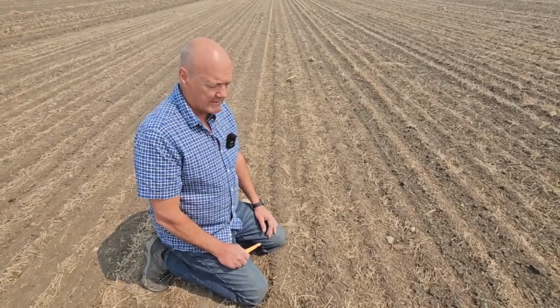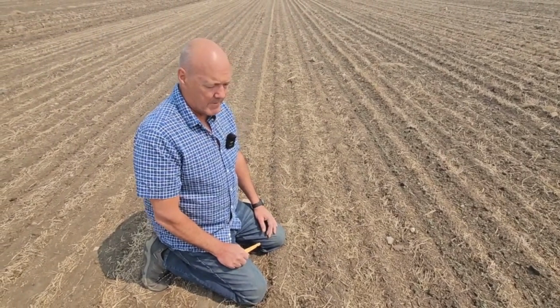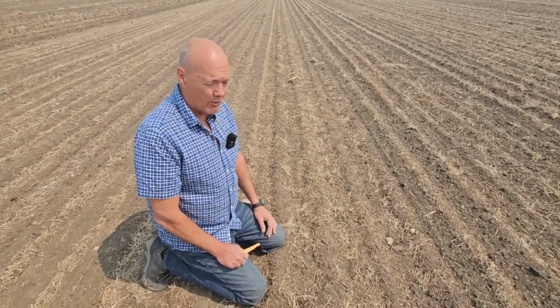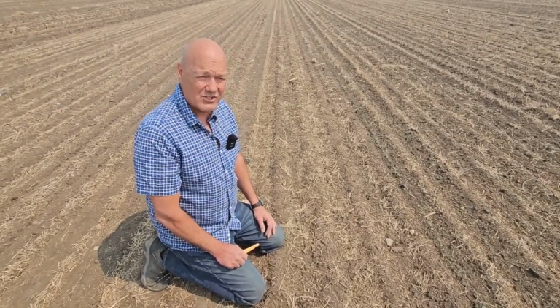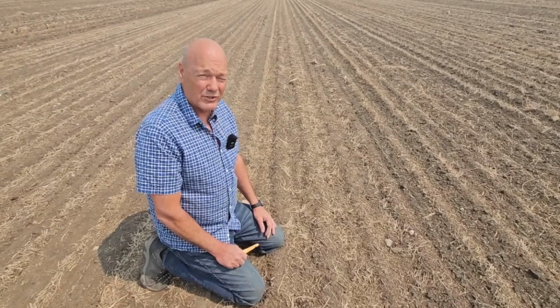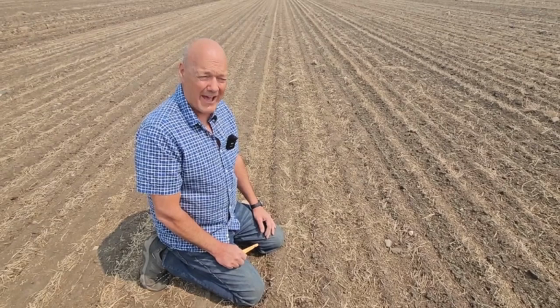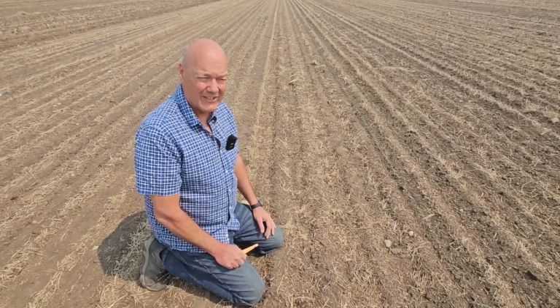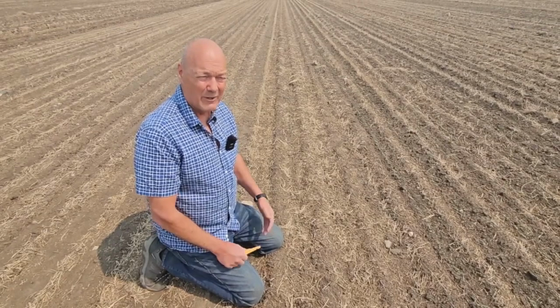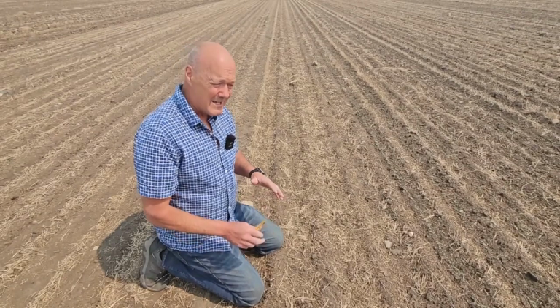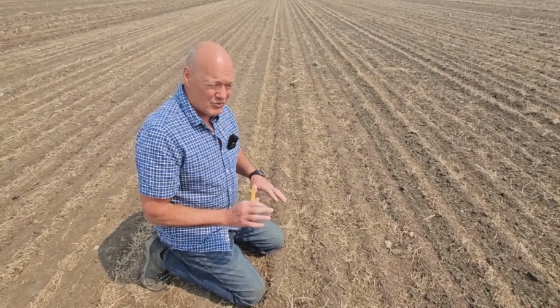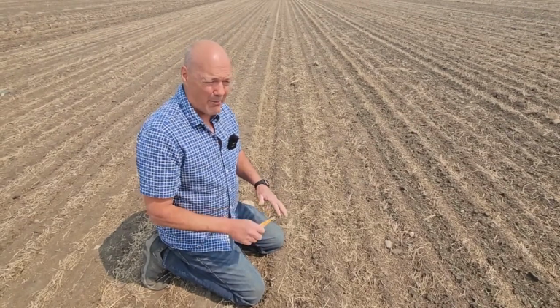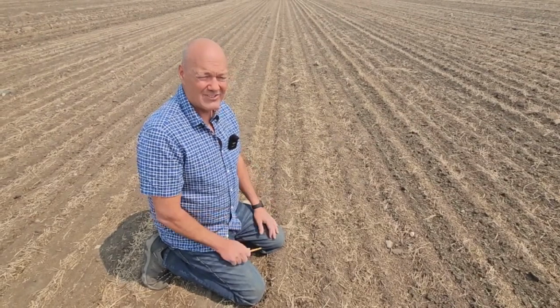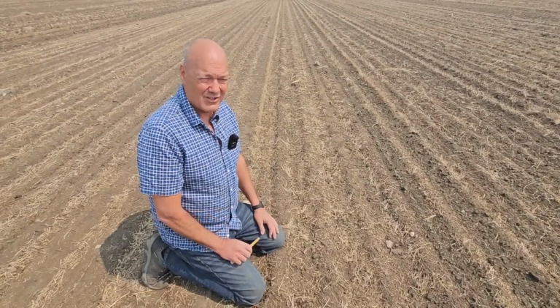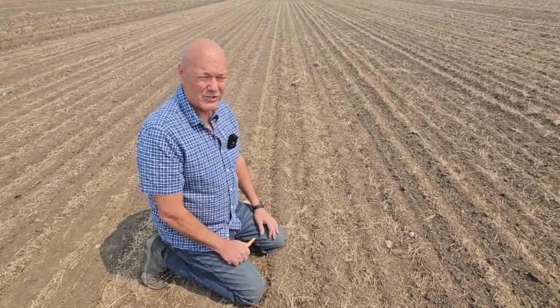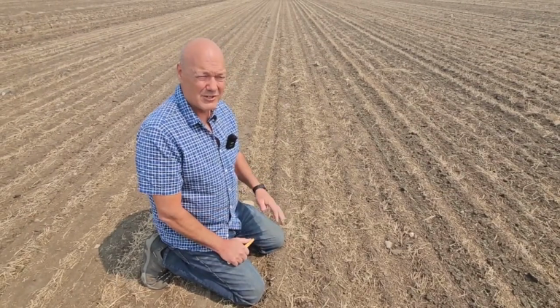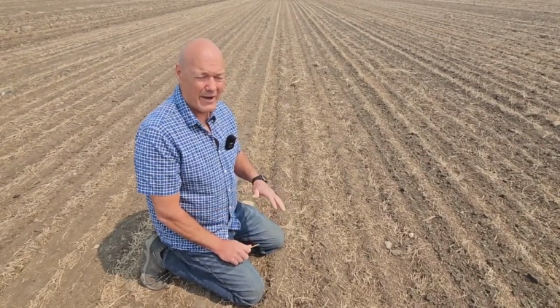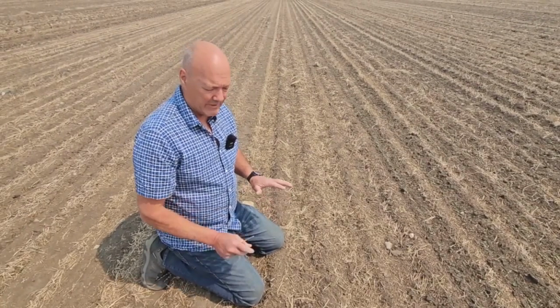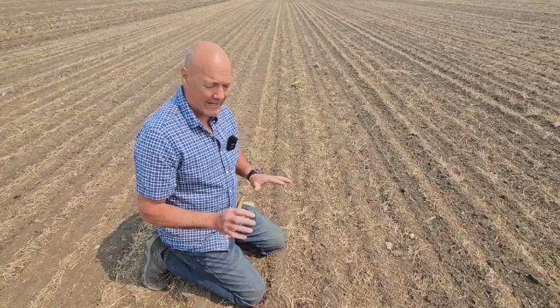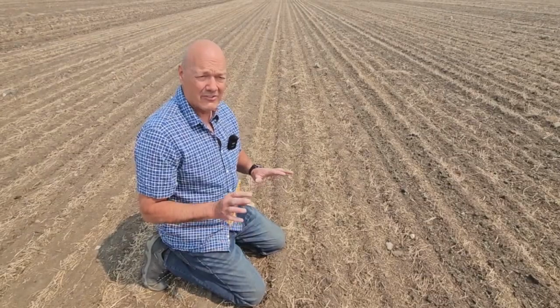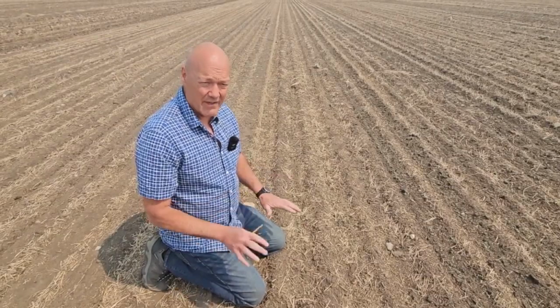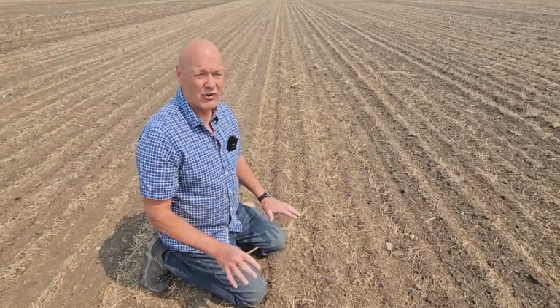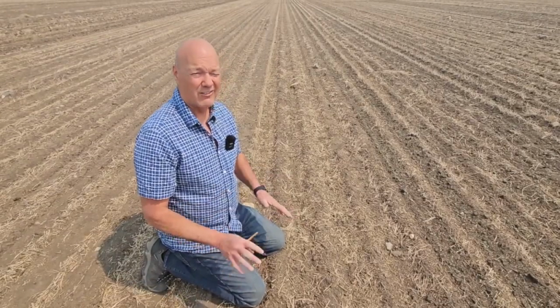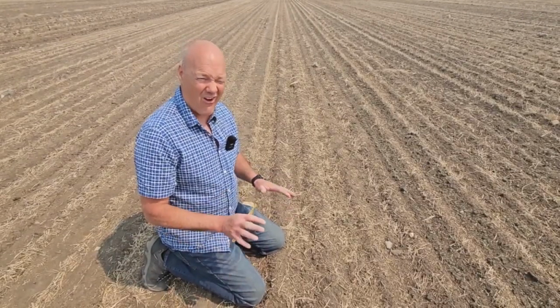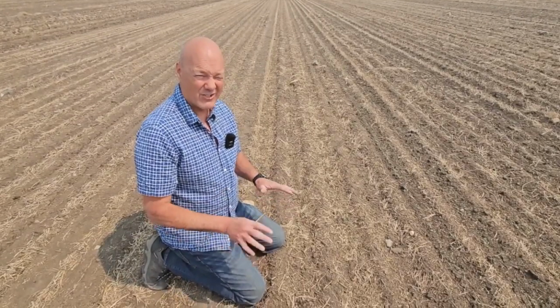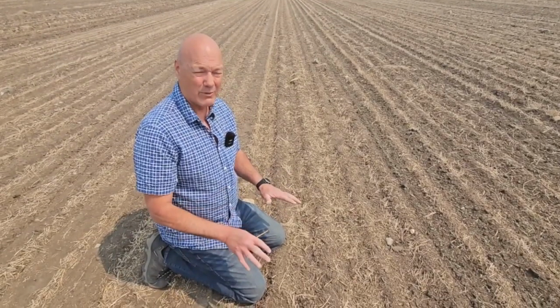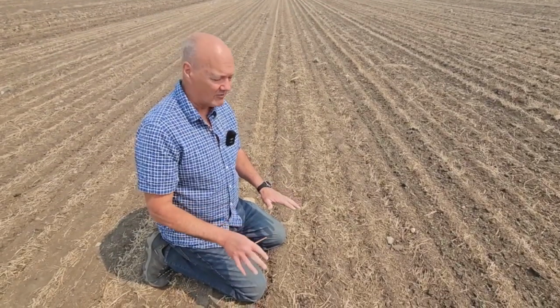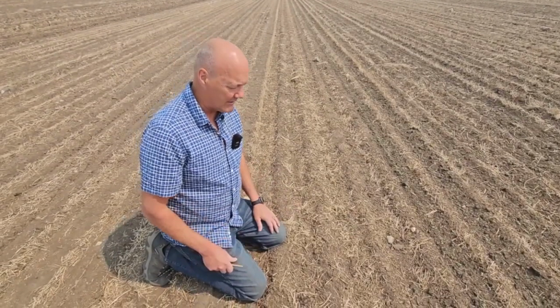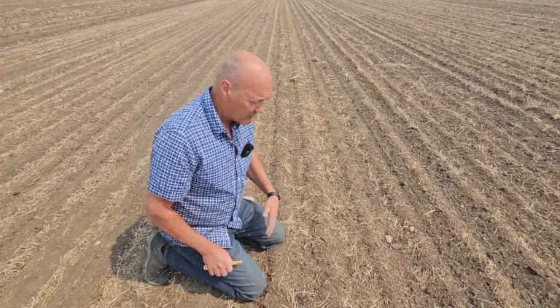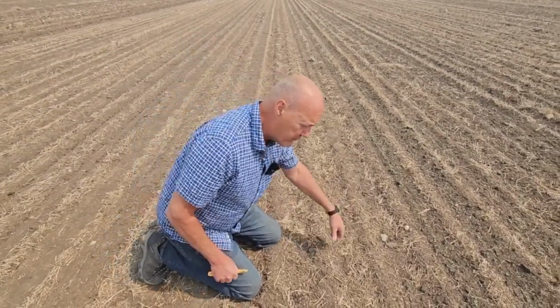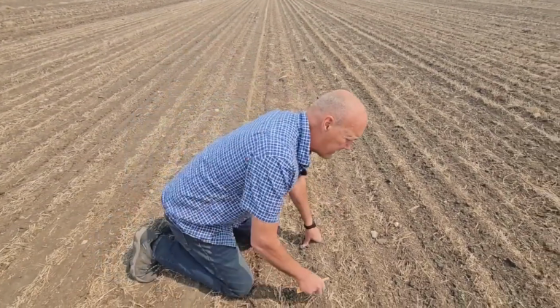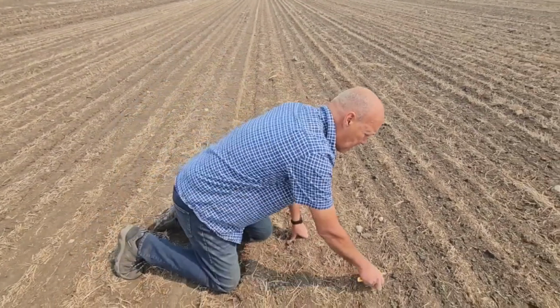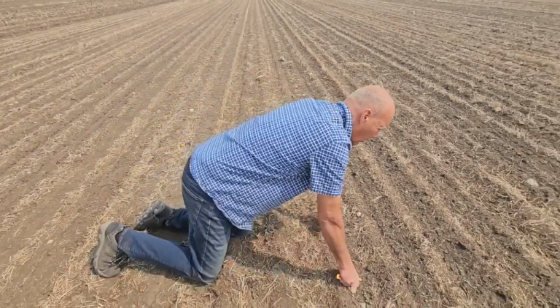Our conditions weren't too bad at seeding — we were probably just touching the moisture, if not quite. And we had significant dry down, lots of hot dry winds since we seeded. So let's move over a couple of rows.